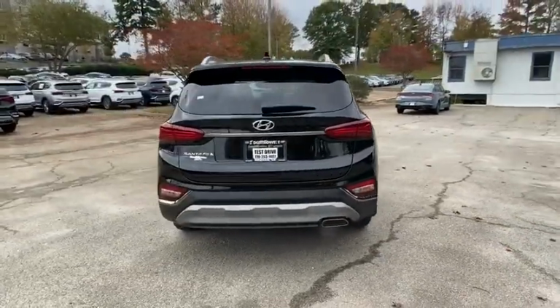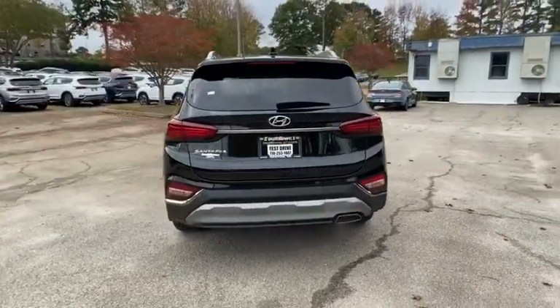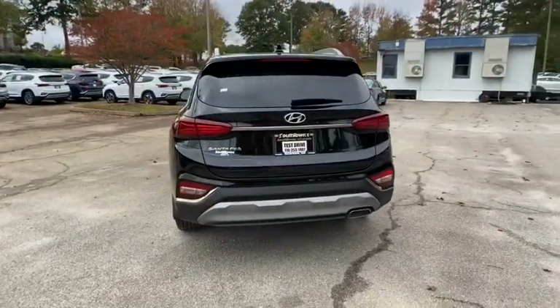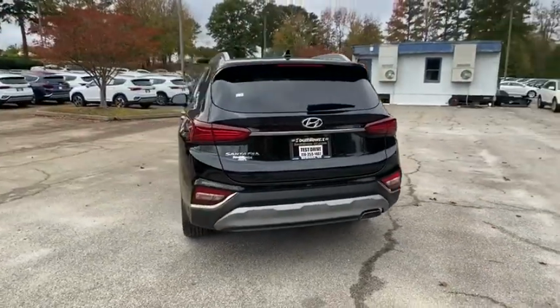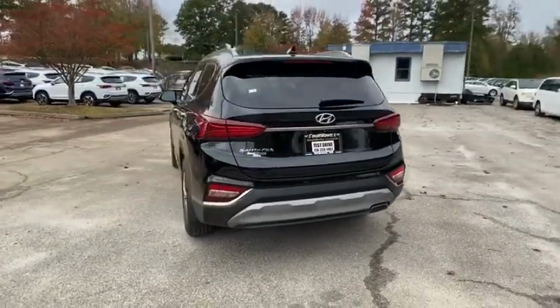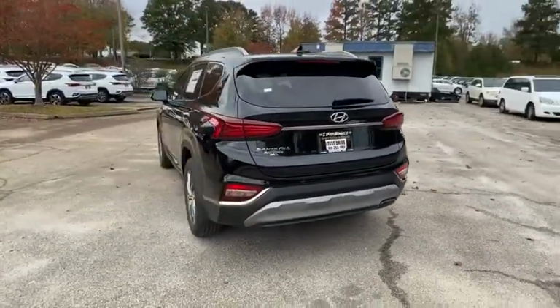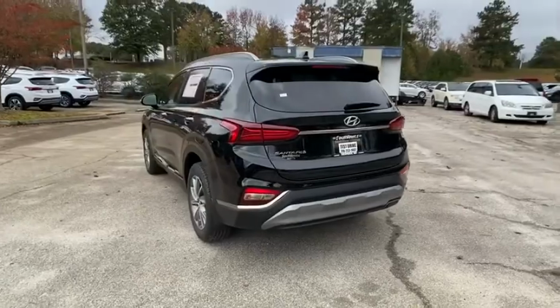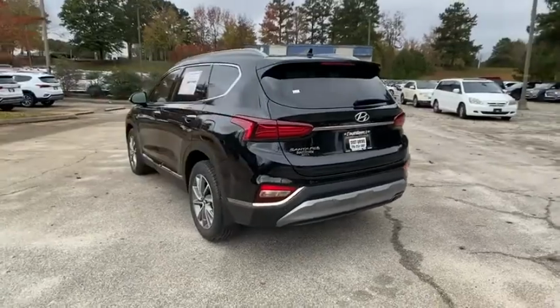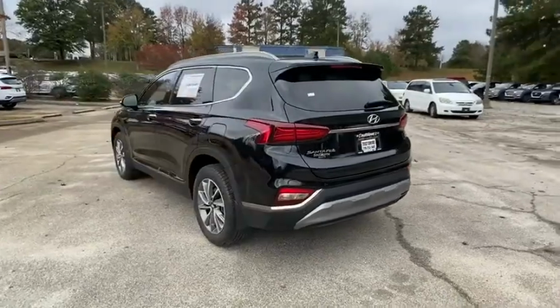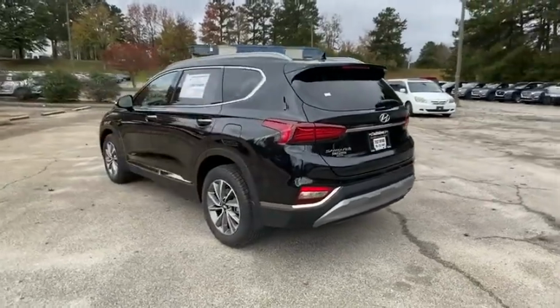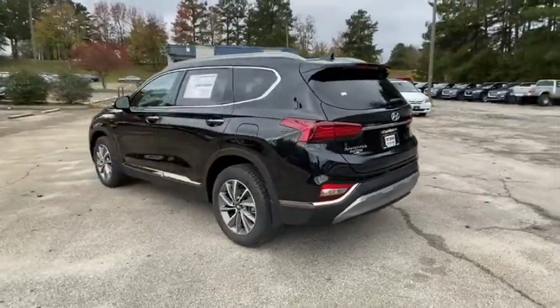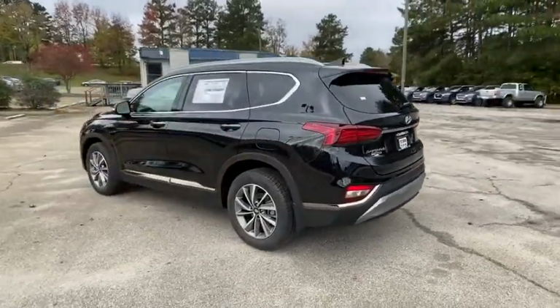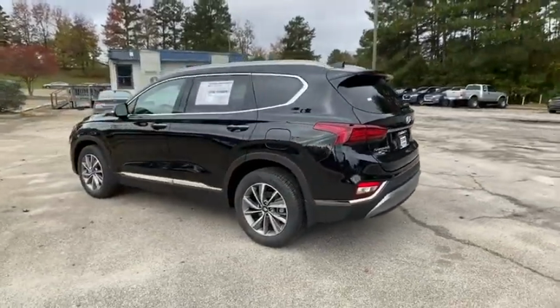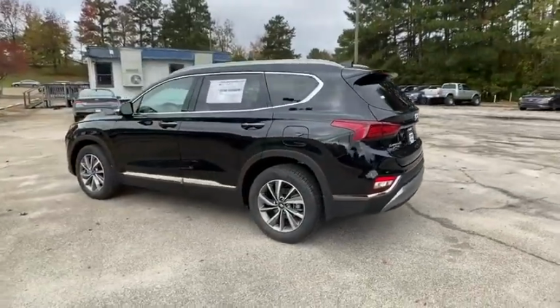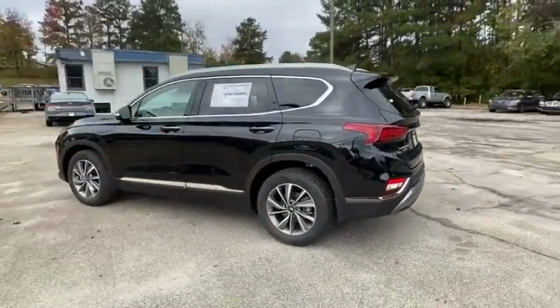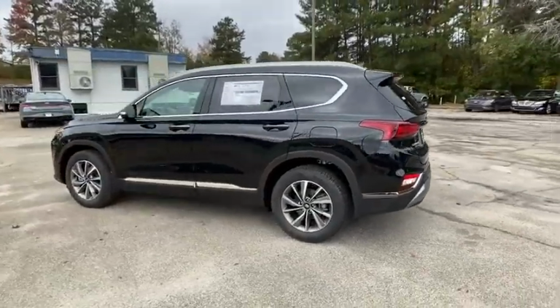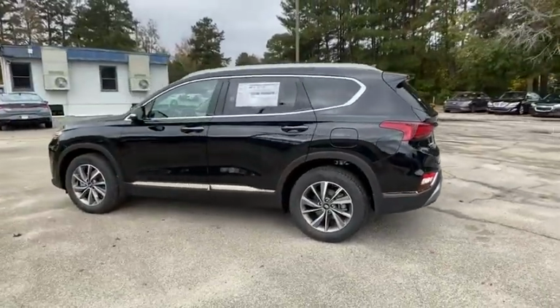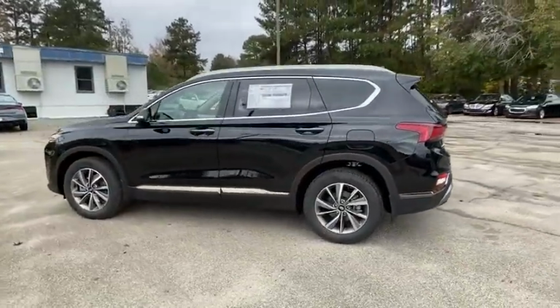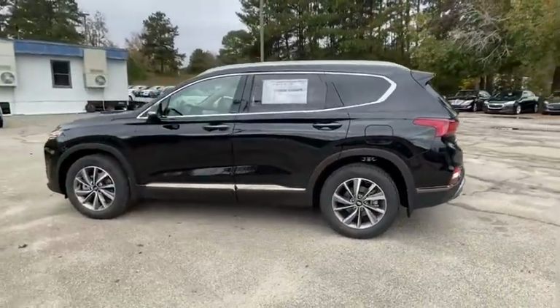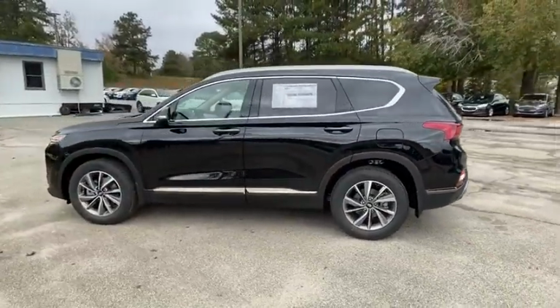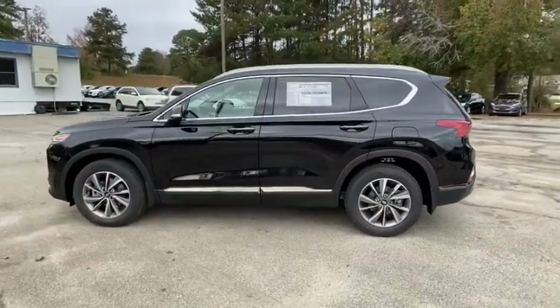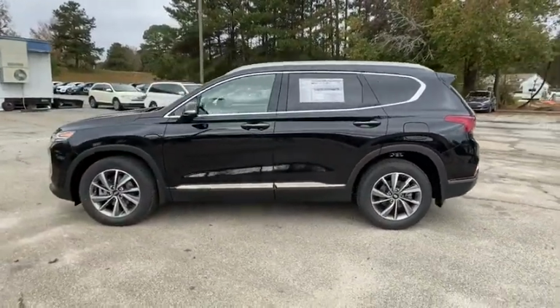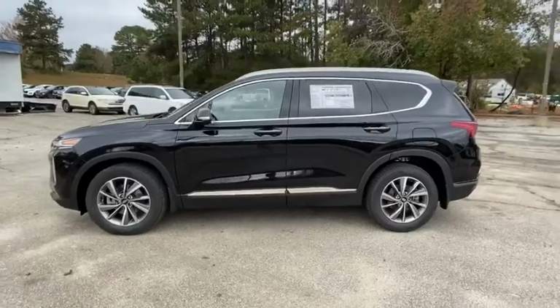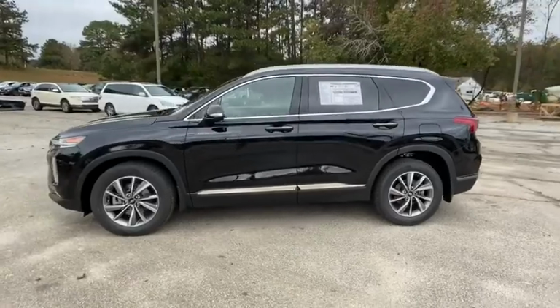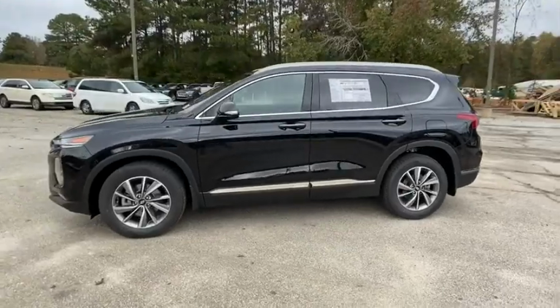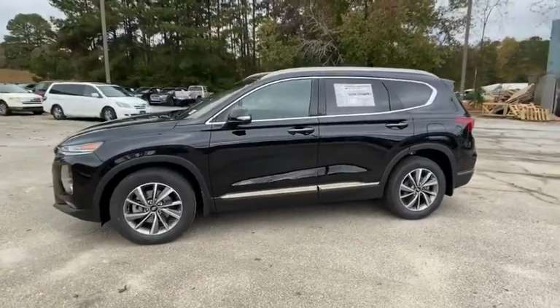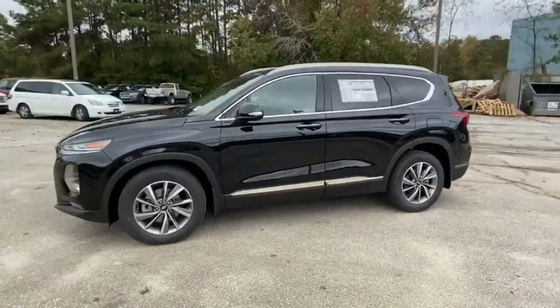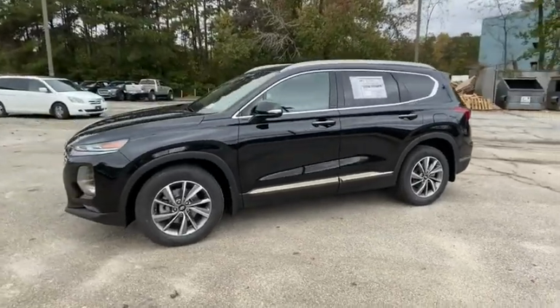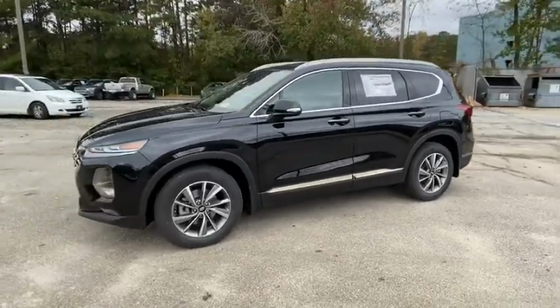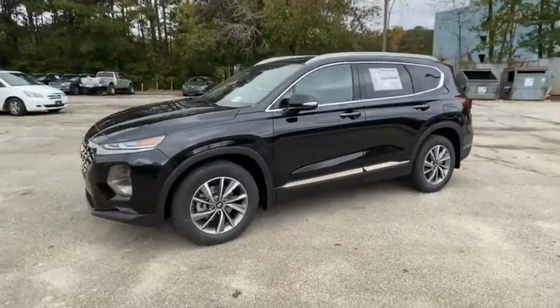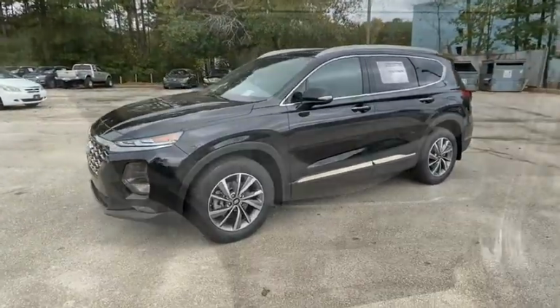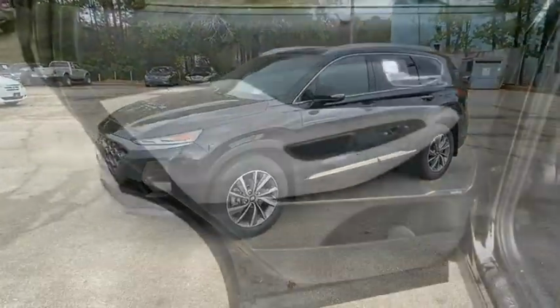Alloy wheels, power steering, four-wheel disc brakes, electronic stability control, fog lights, heated front seats, heated steering wheel, compass, rear window defroster.